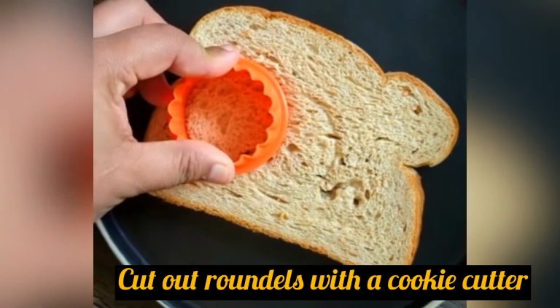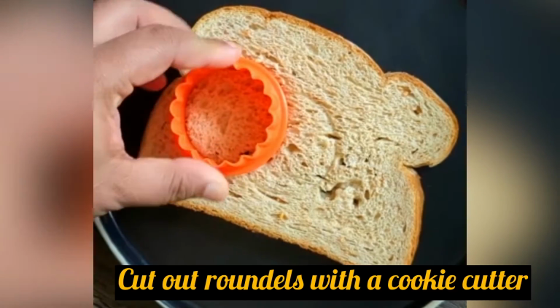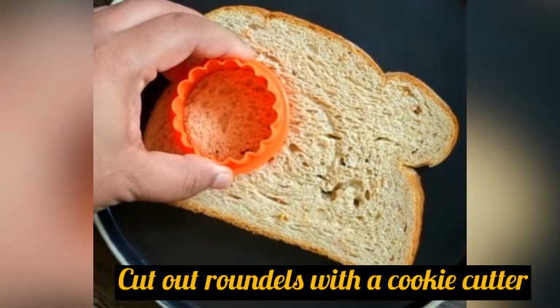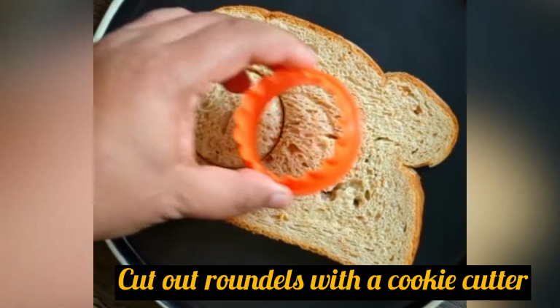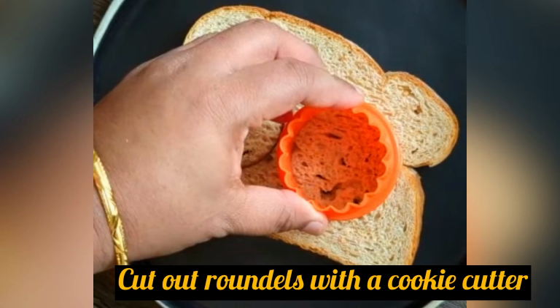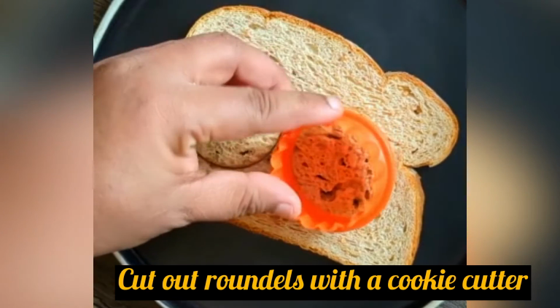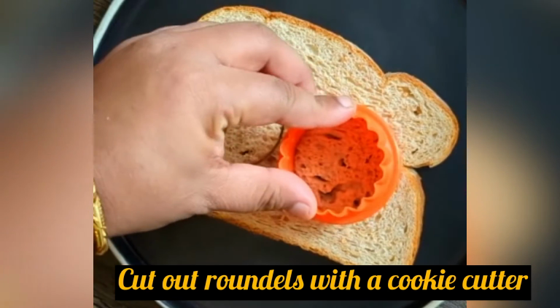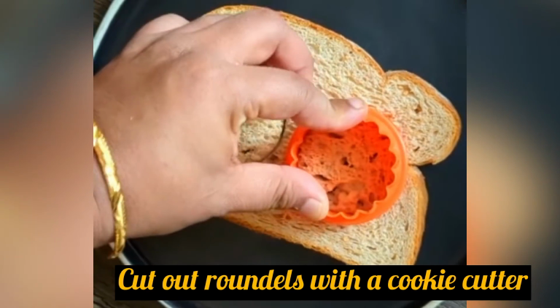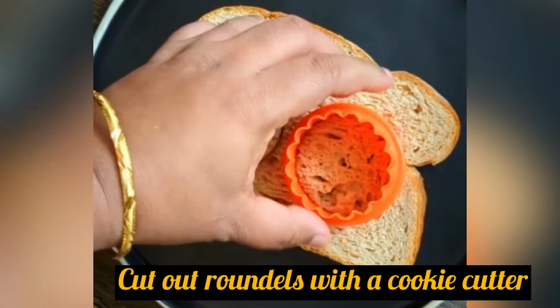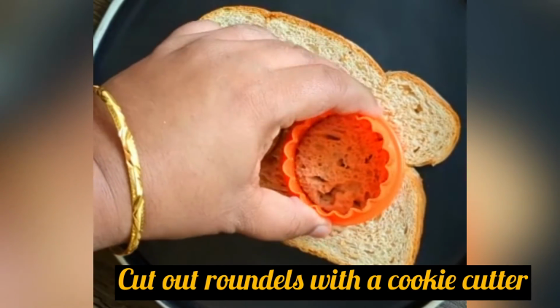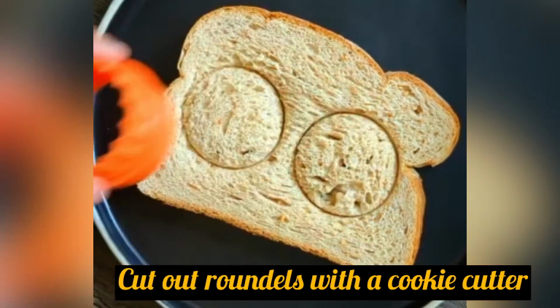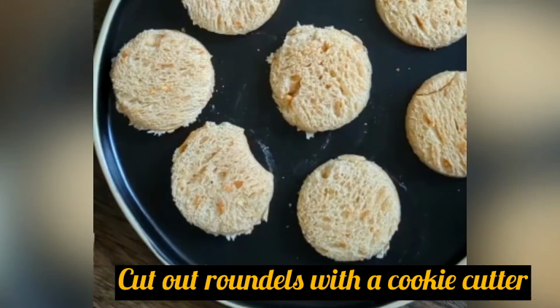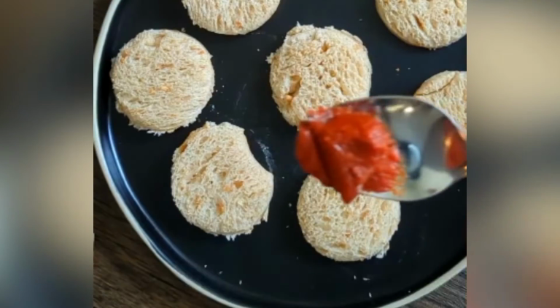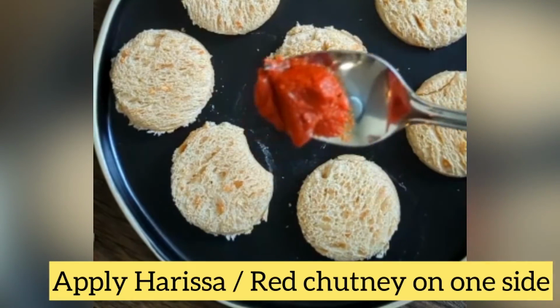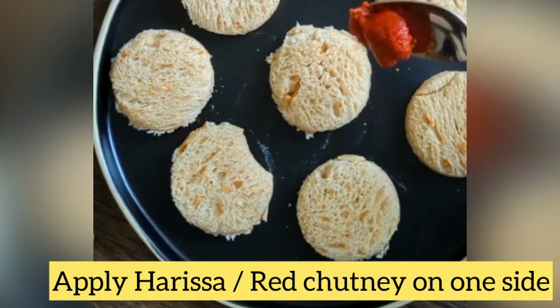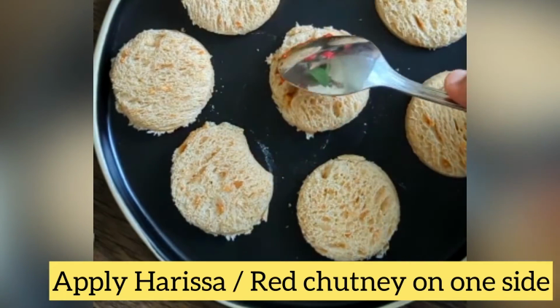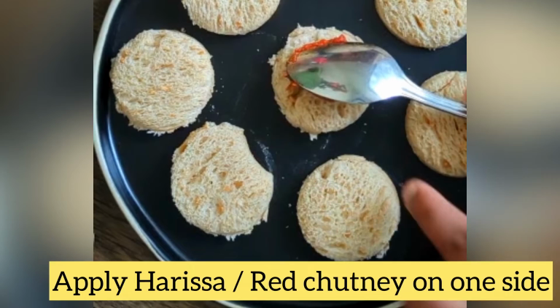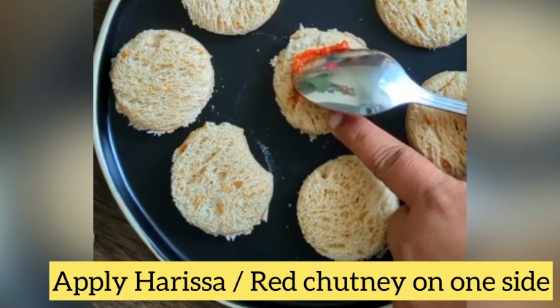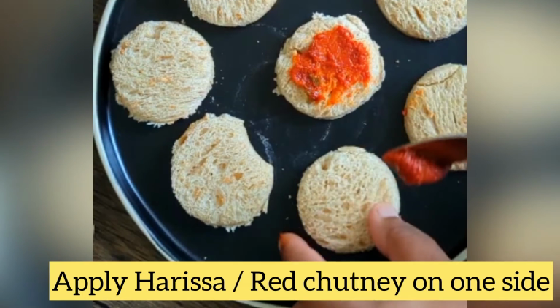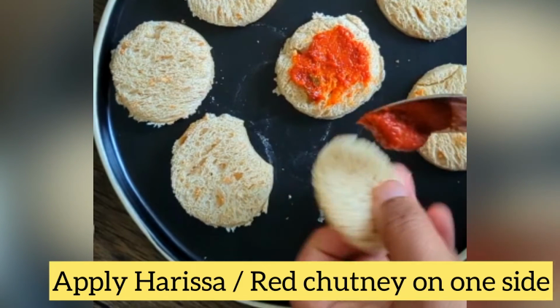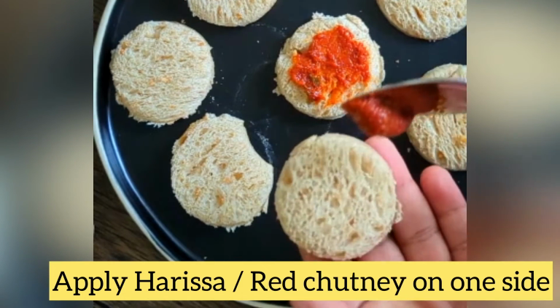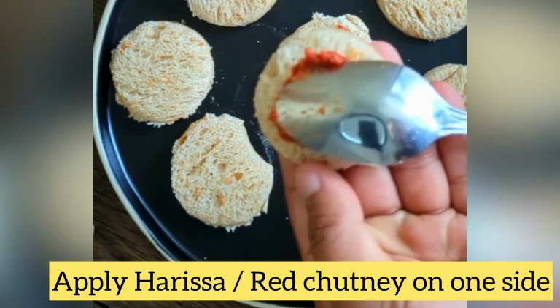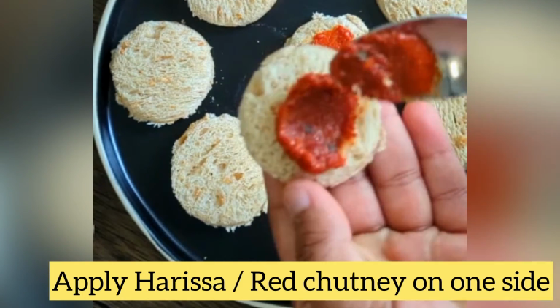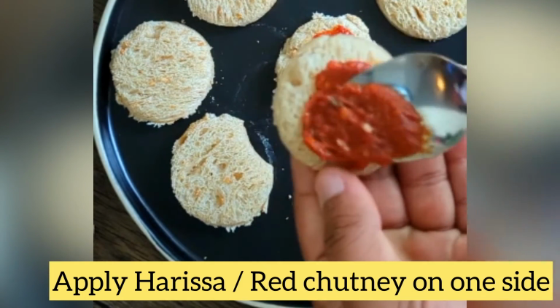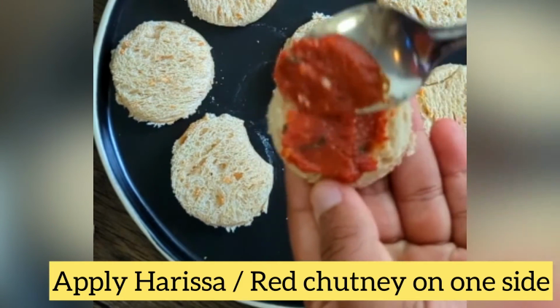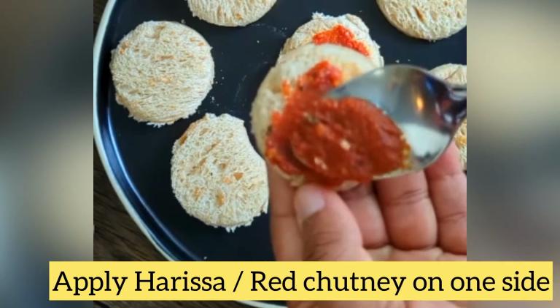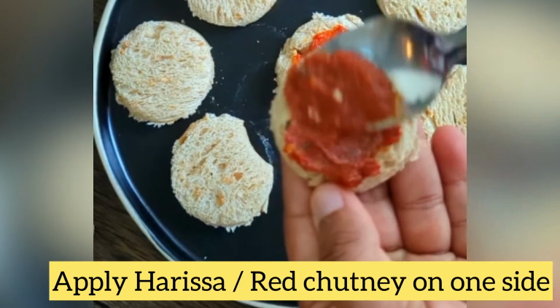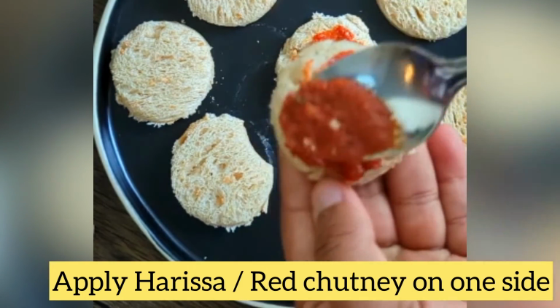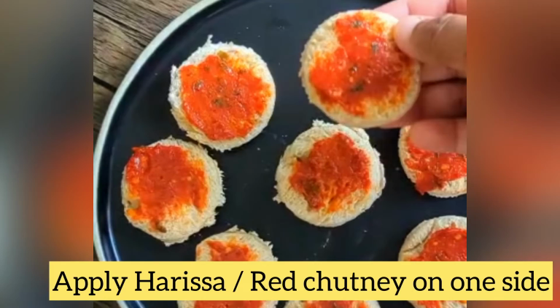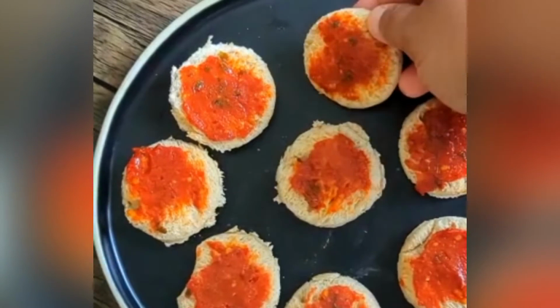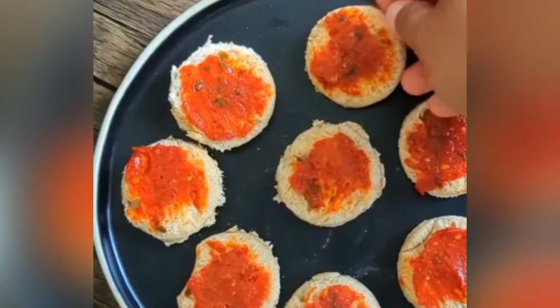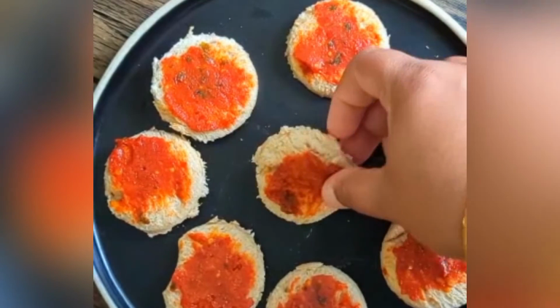Cut out the roundels by using a cookie cutter and do the same with the other bread slices too. Apply harissa or red chutney, whichever you have, on one side of the bread. After applying to all of them,